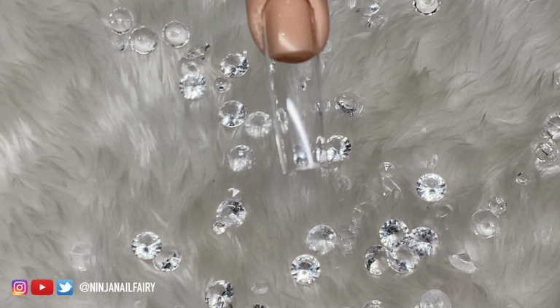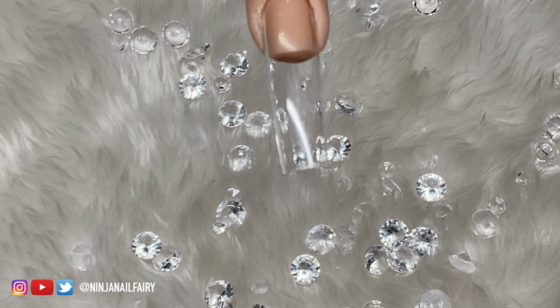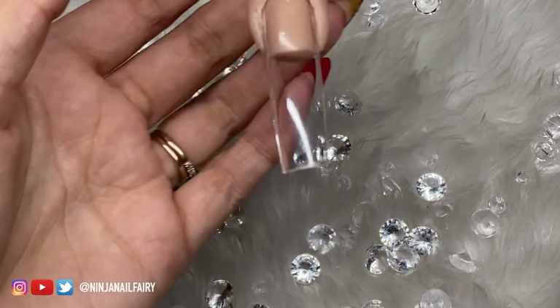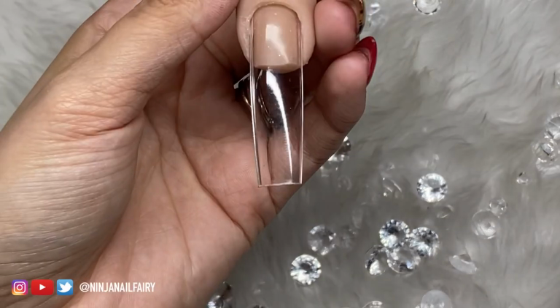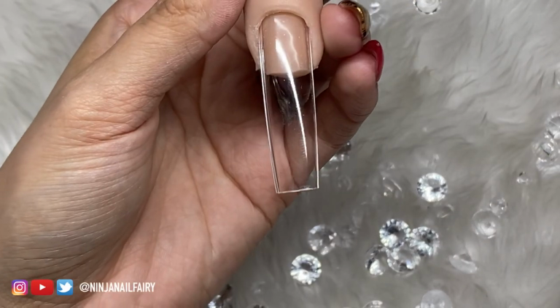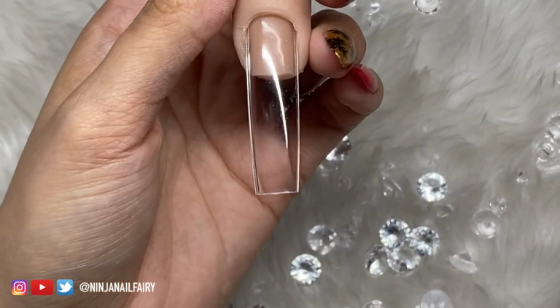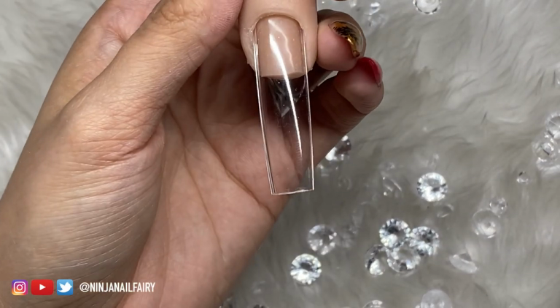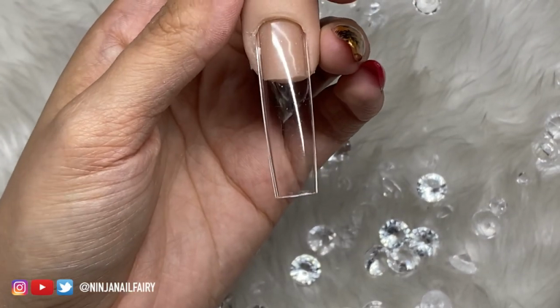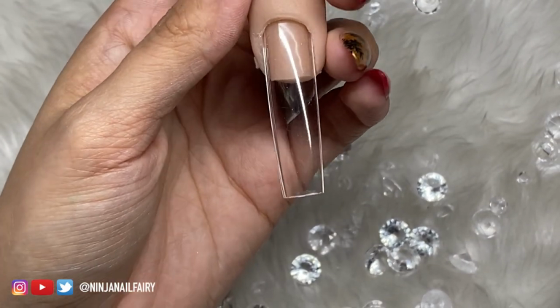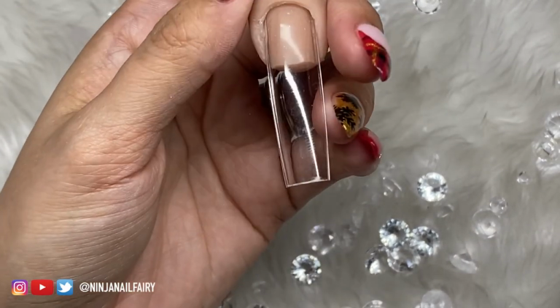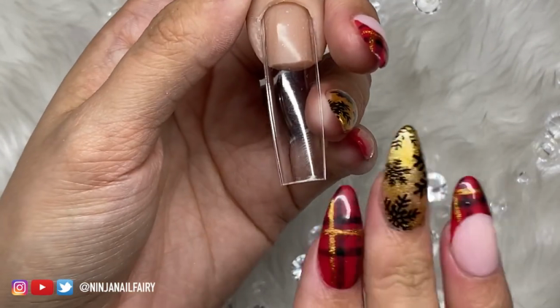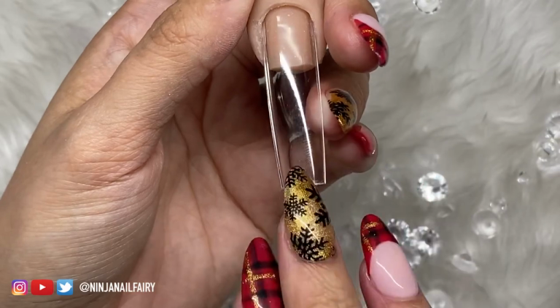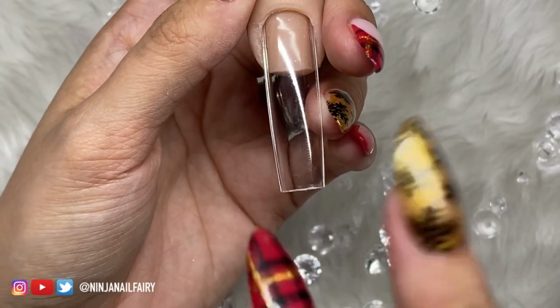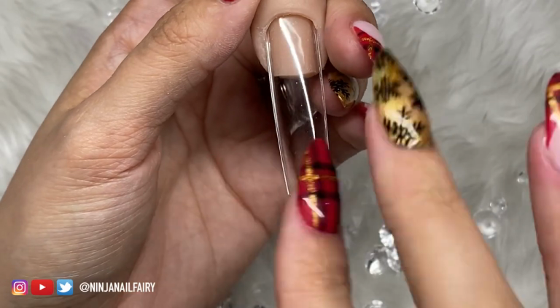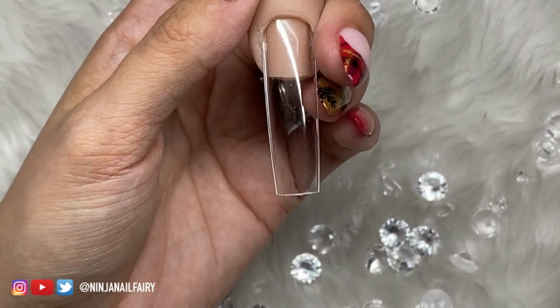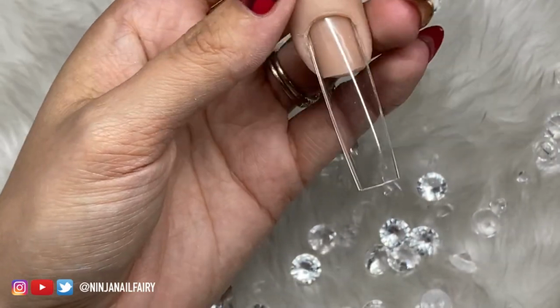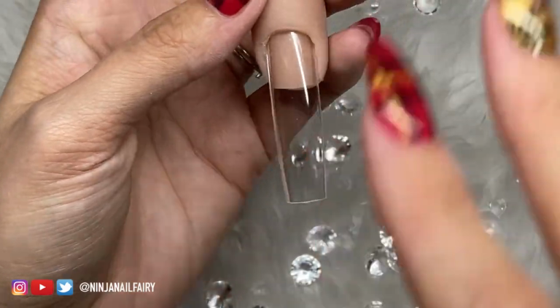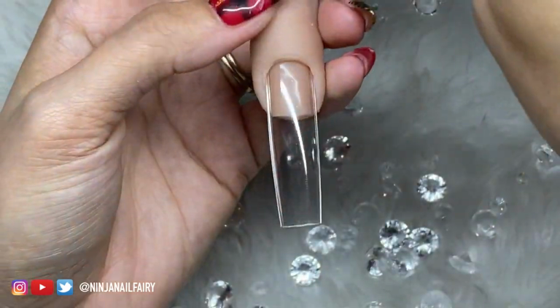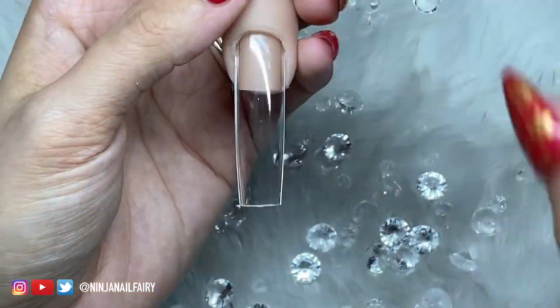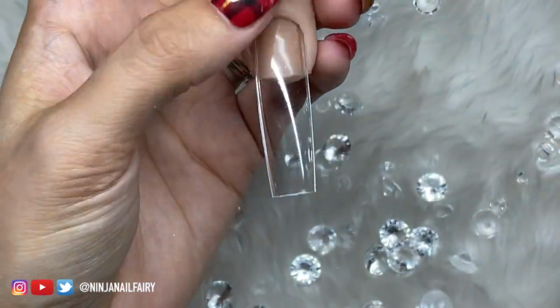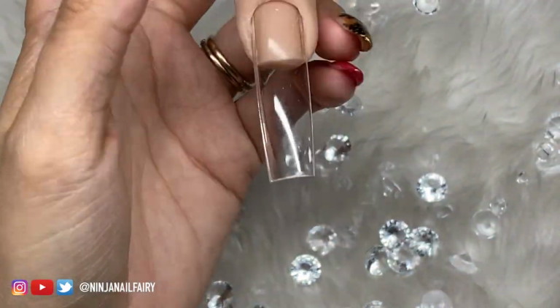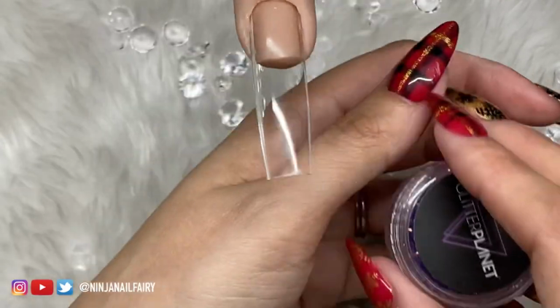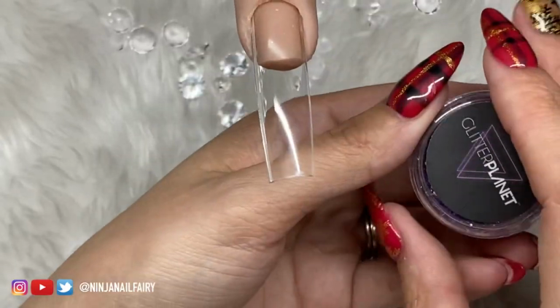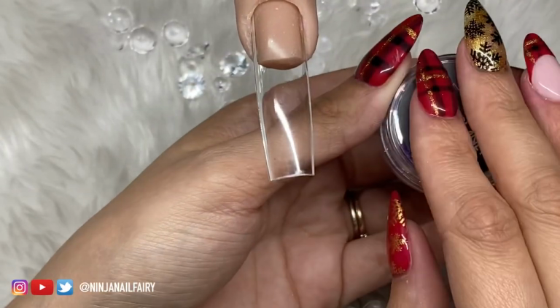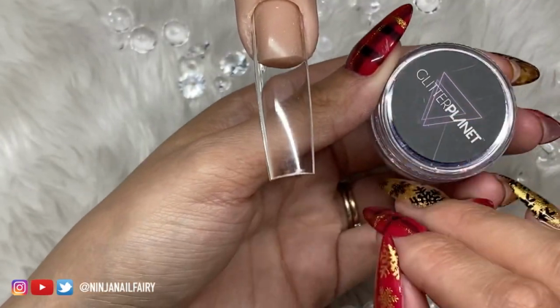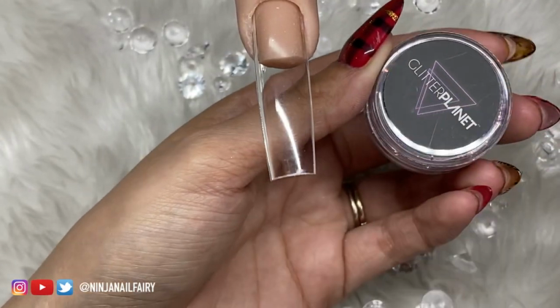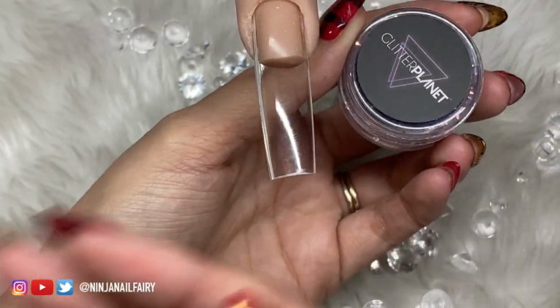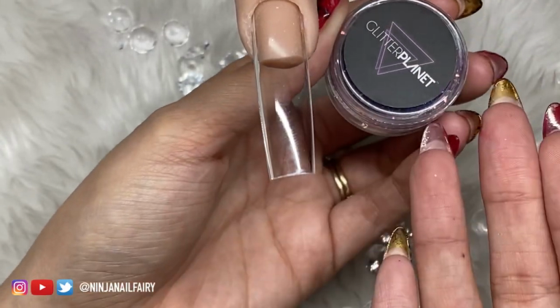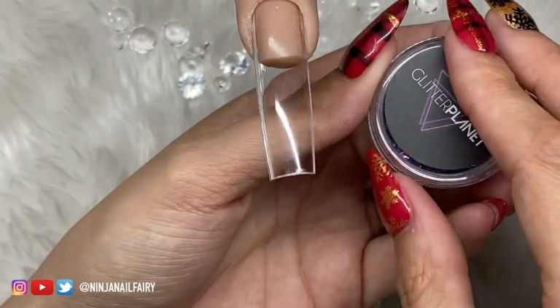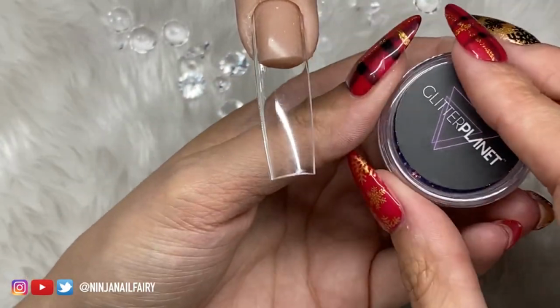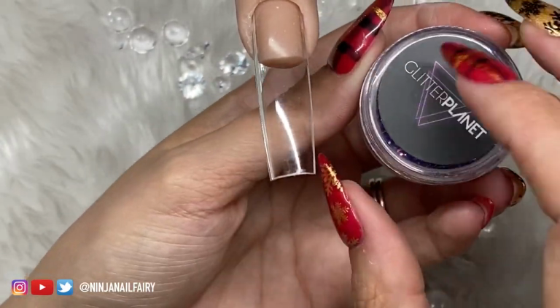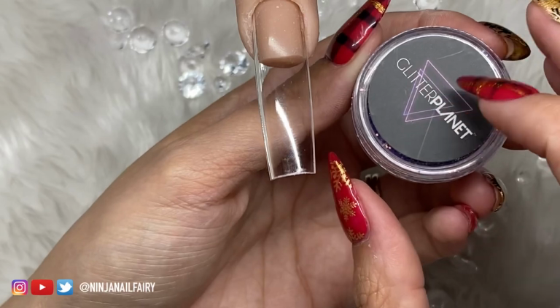Hey guys, welcome back to another video. Today's video I am set up for another nail demo. I'm so excited, I loved the last one, so did you guys, and so I am here for another. So let's get straight into this video.